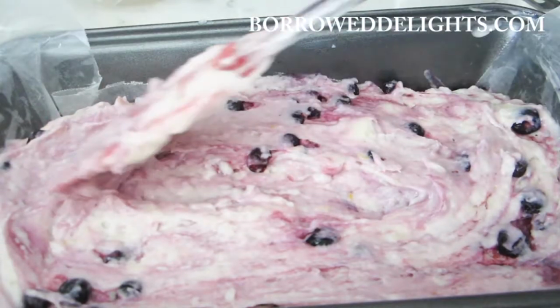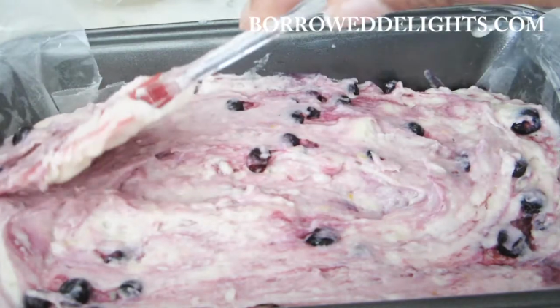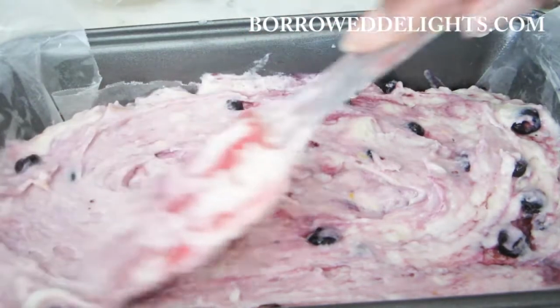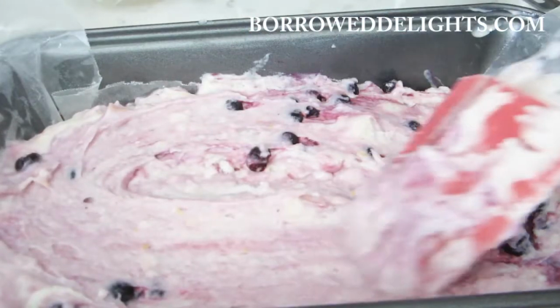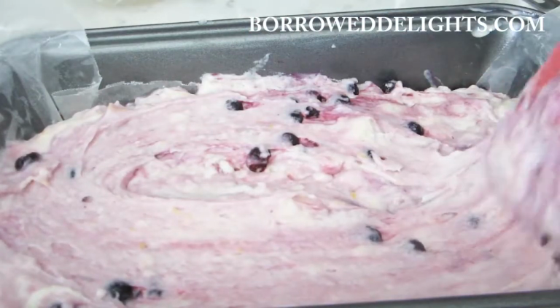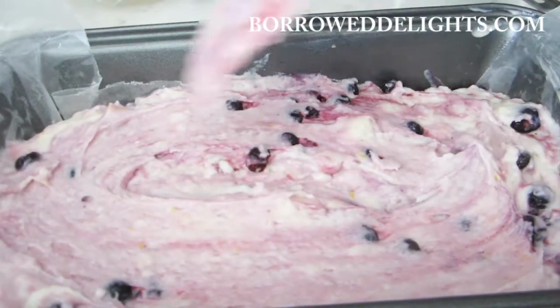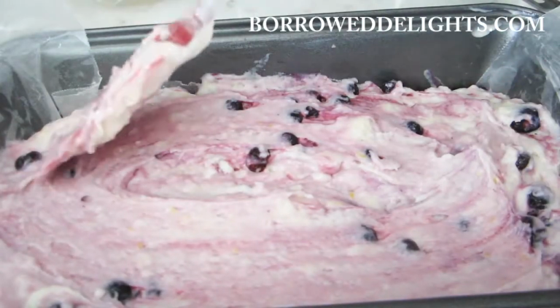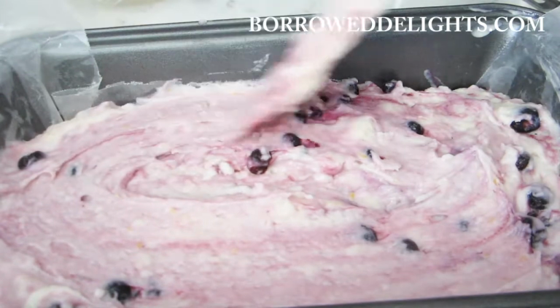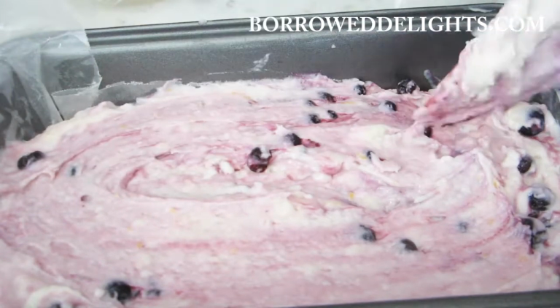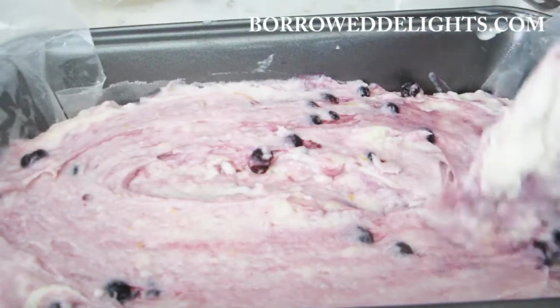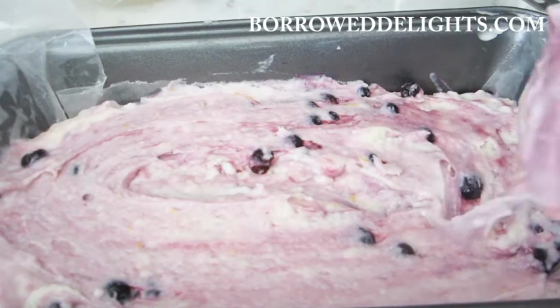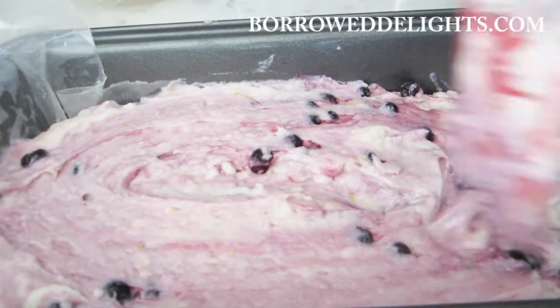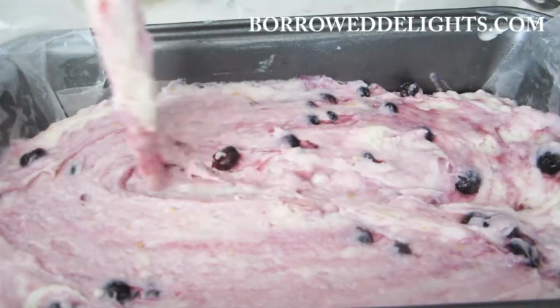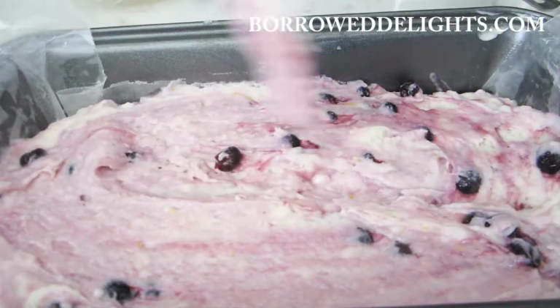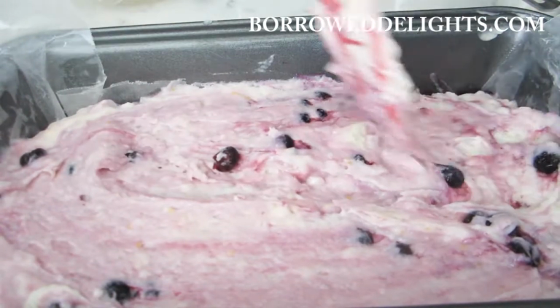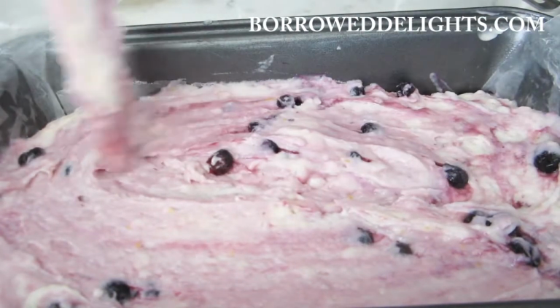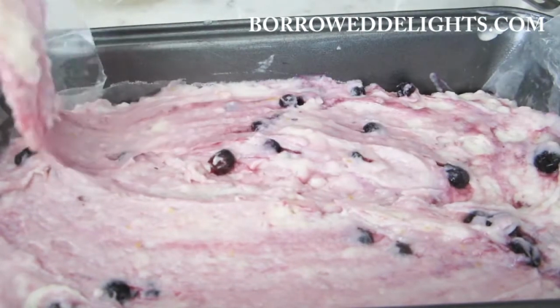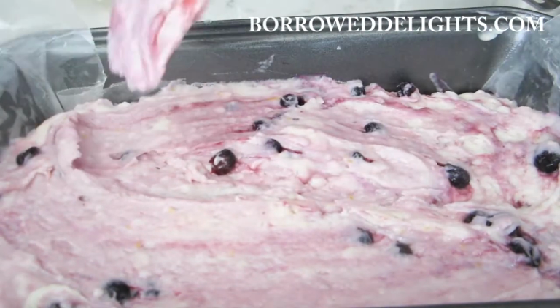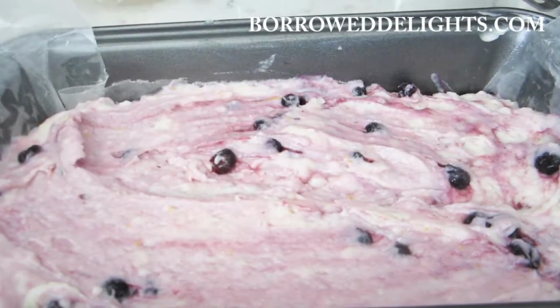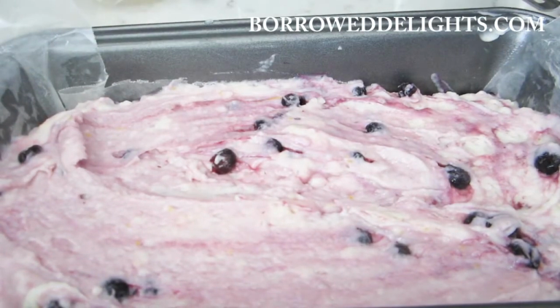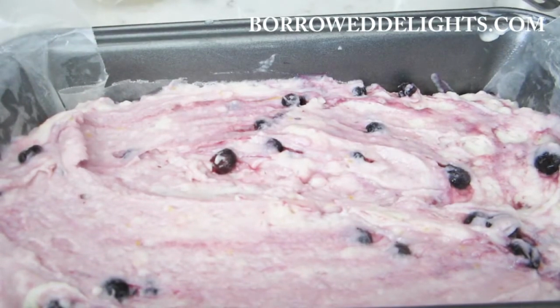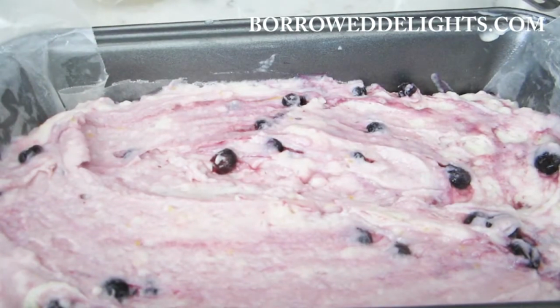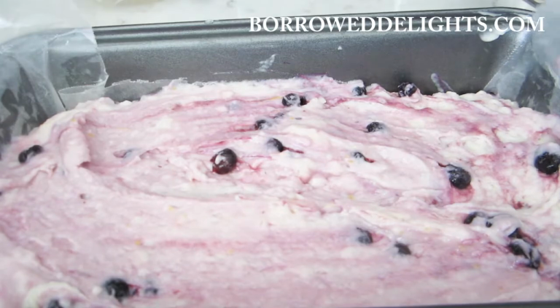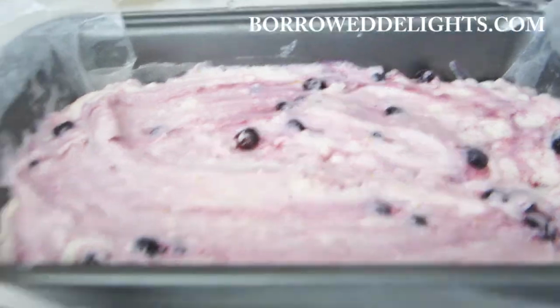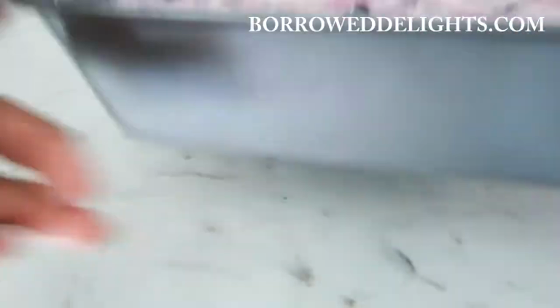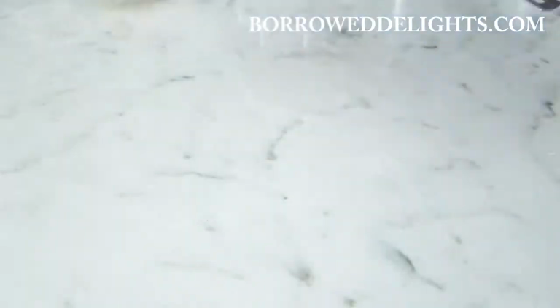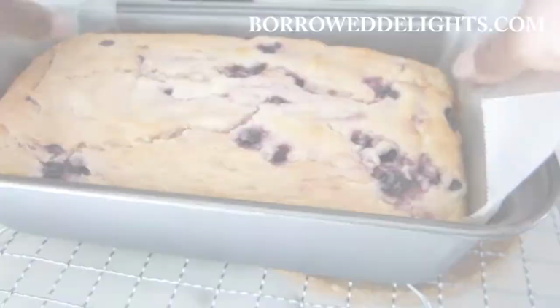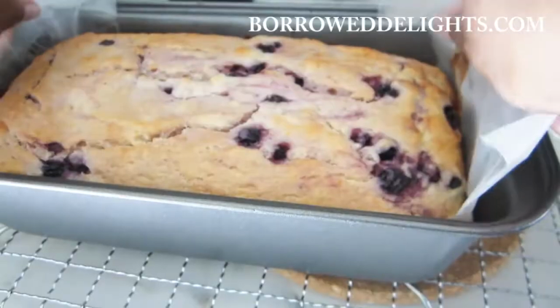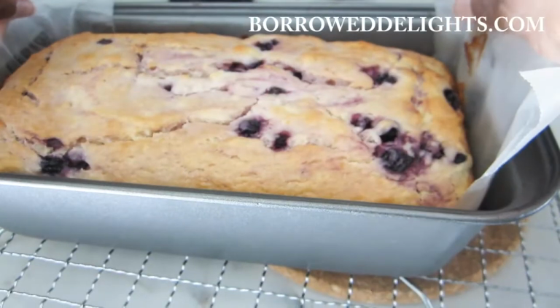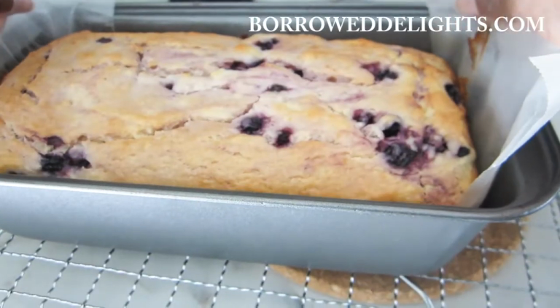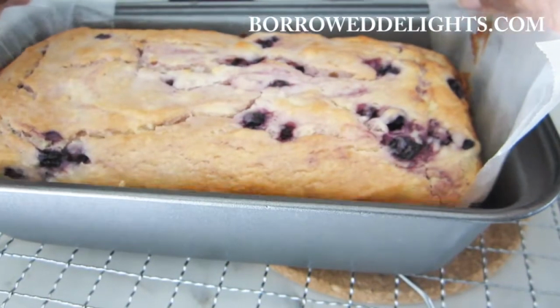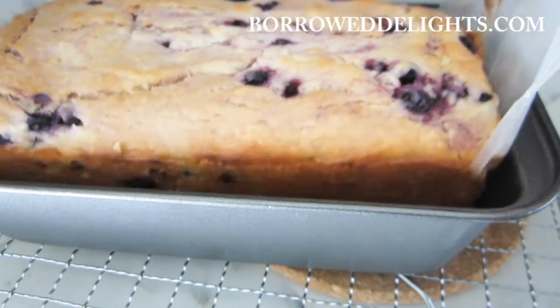This is going to bake in a preheated 350-degree oven until a toothpick inserted into the center of the loaf comes out clean and it is springy to the touch.